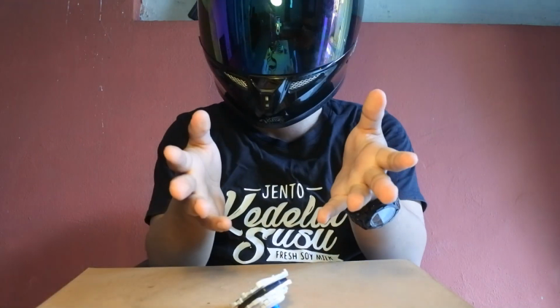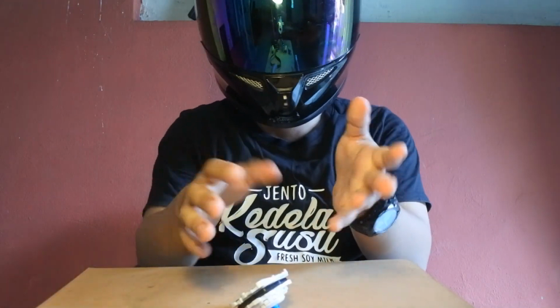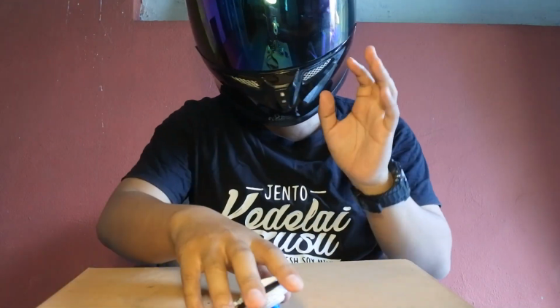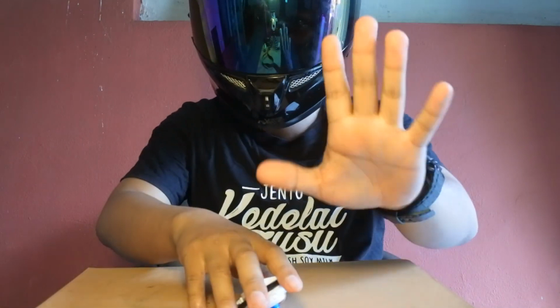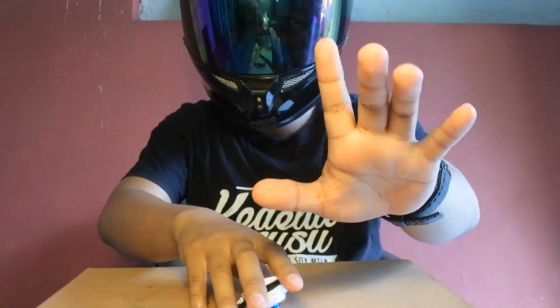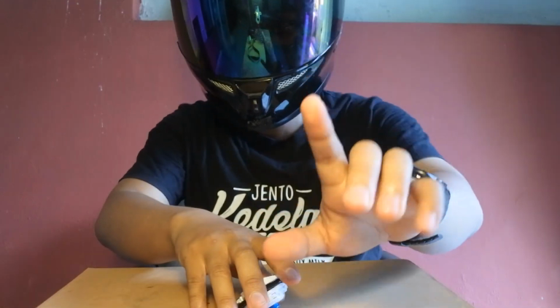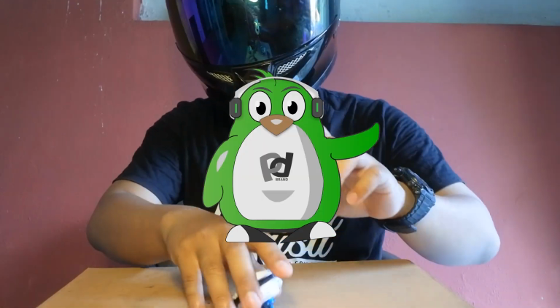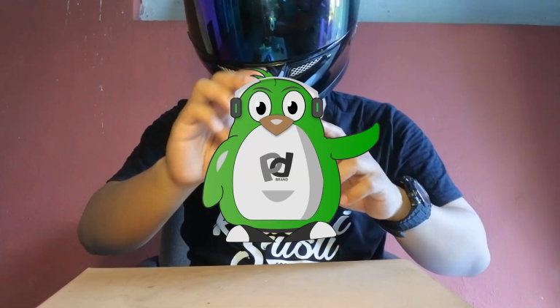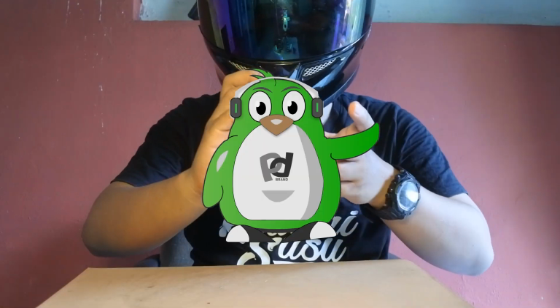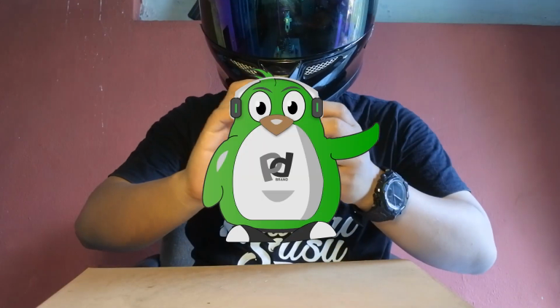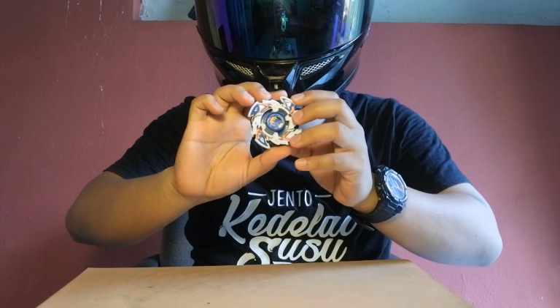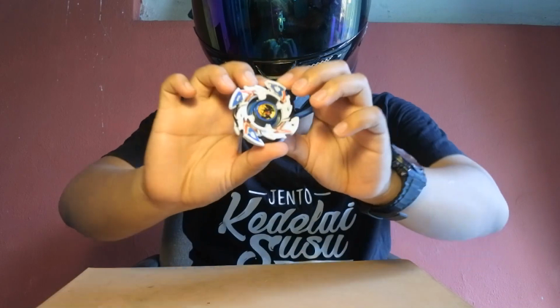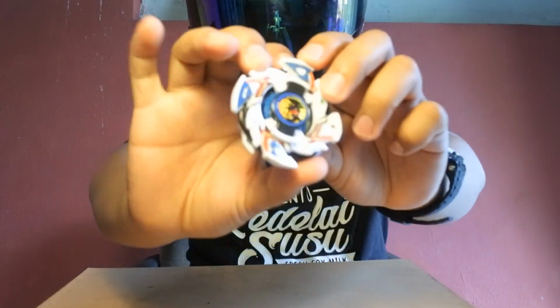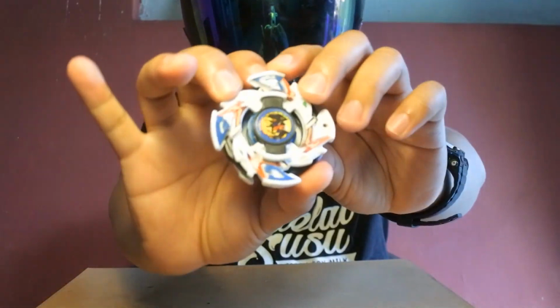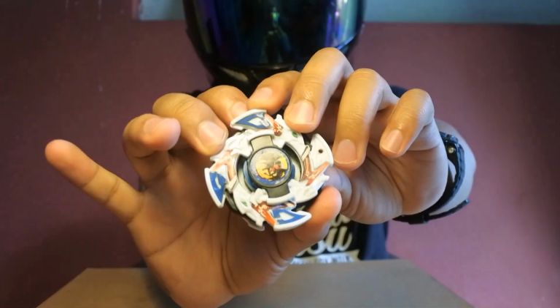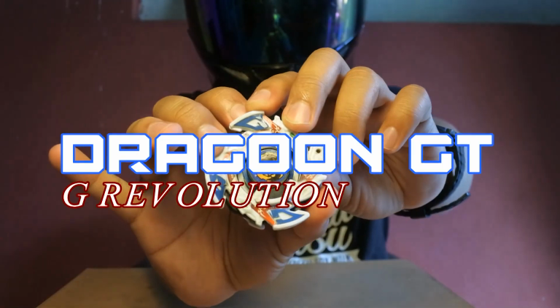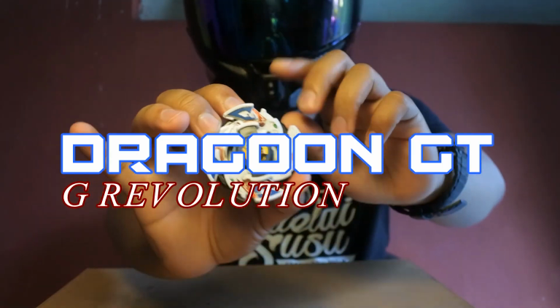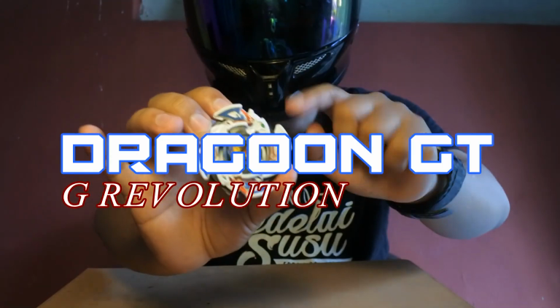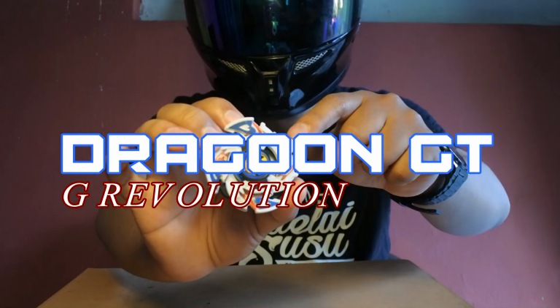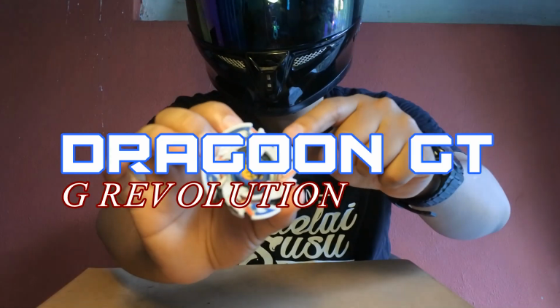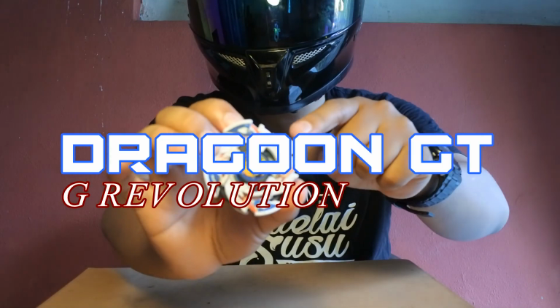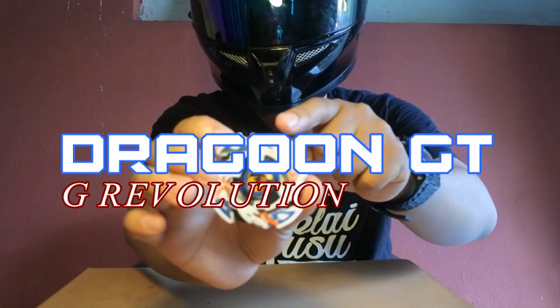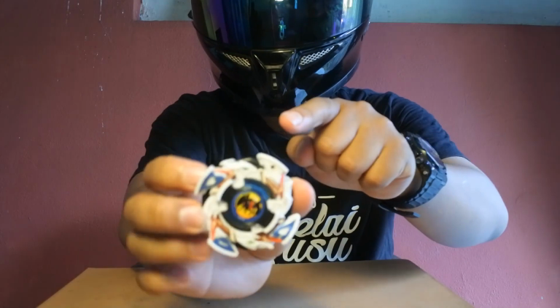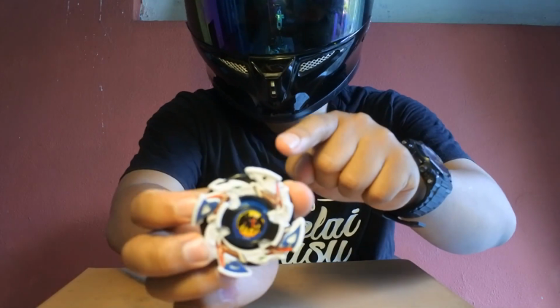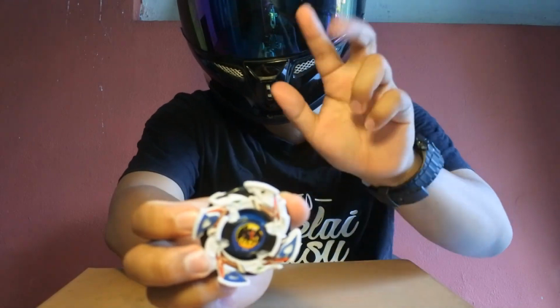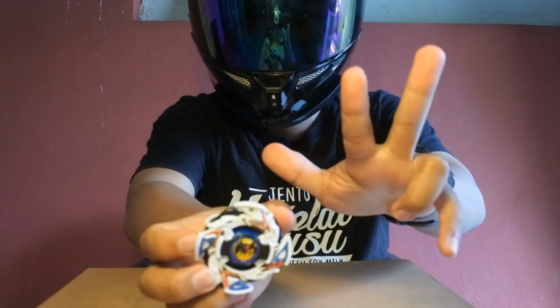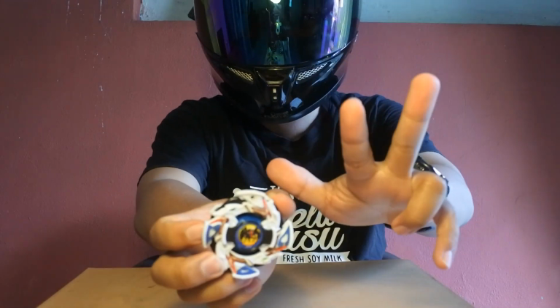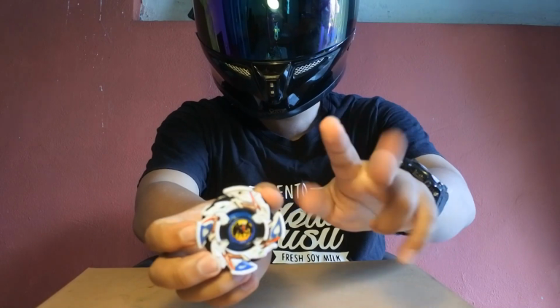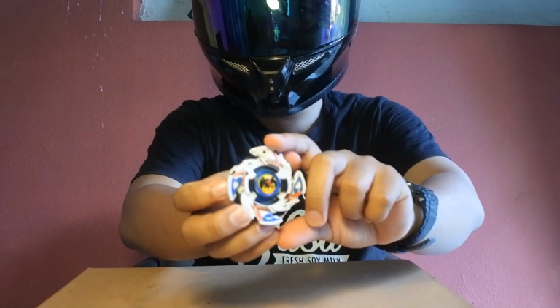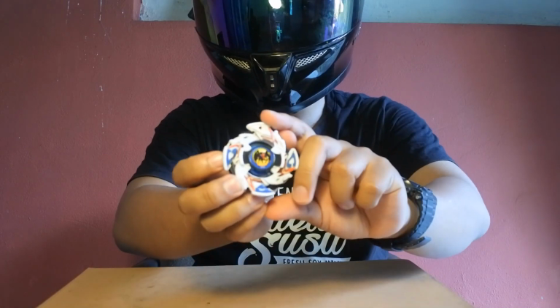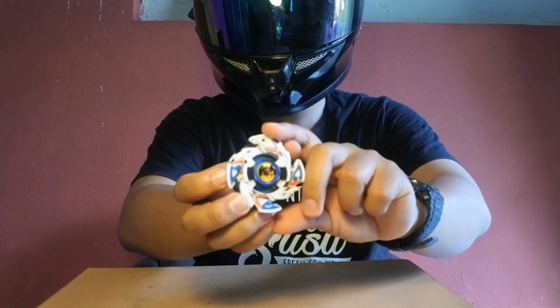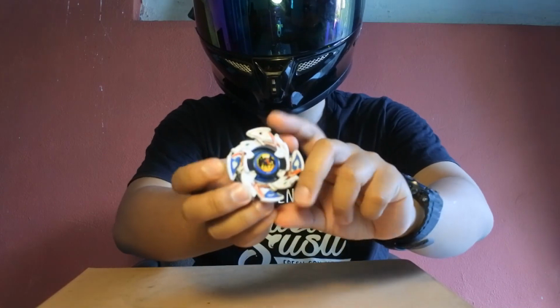Kembali lagi di channel Peditoj. Kali ini saya akan merakit Beyblade Doragoon. Ini ada di seri anime-nya Baku Tencent yang ketiga, G-Revolution.